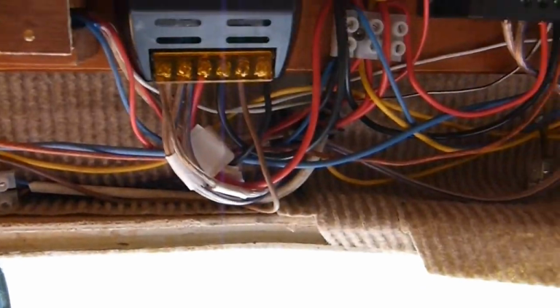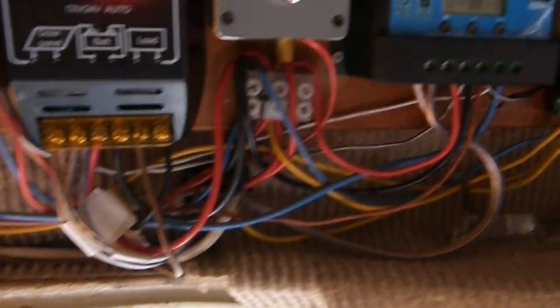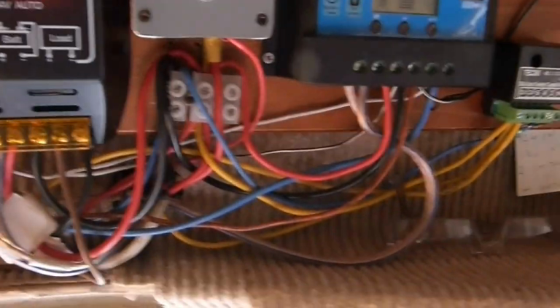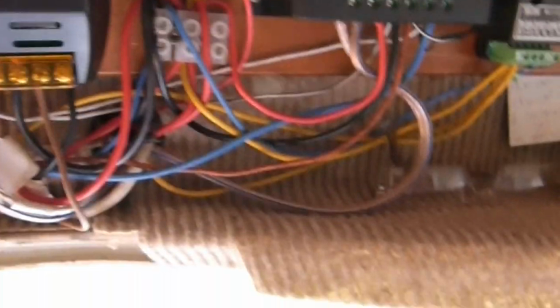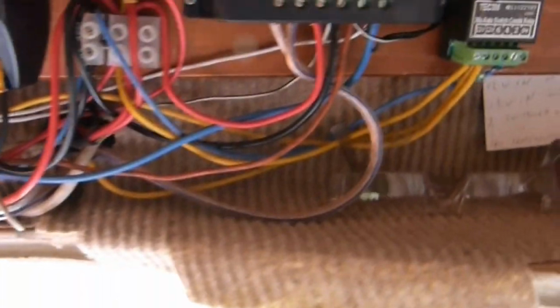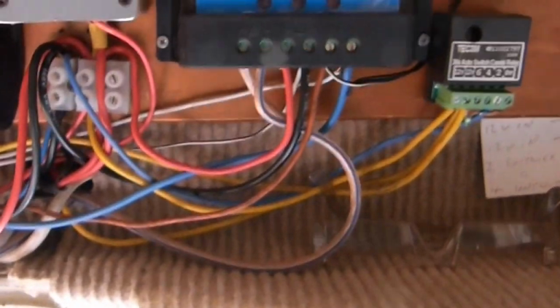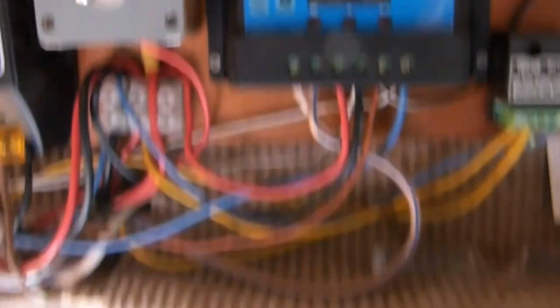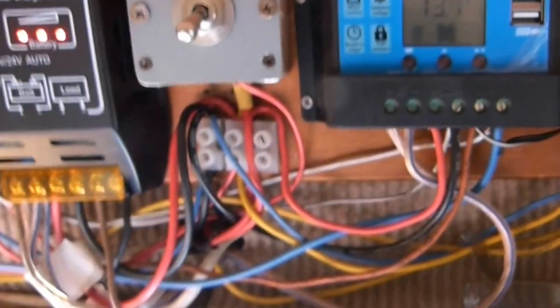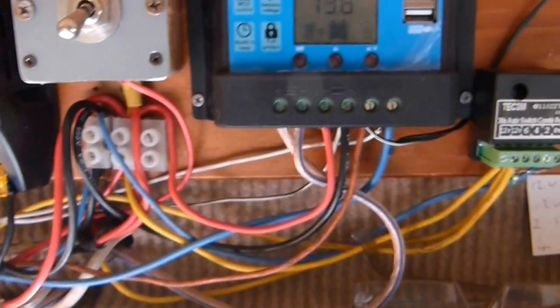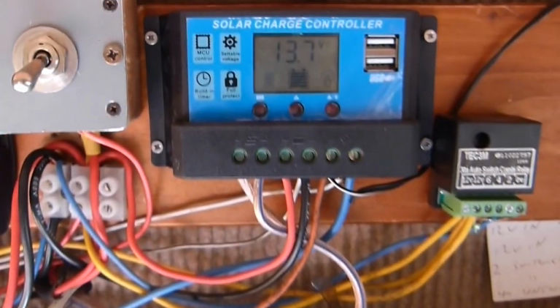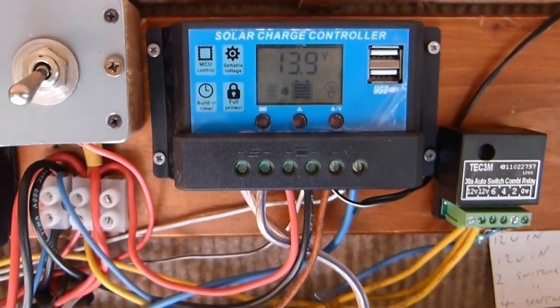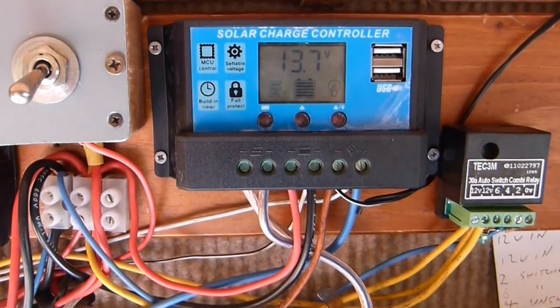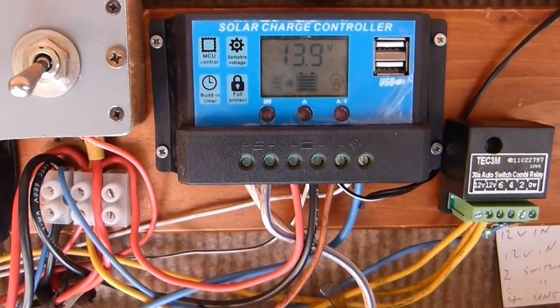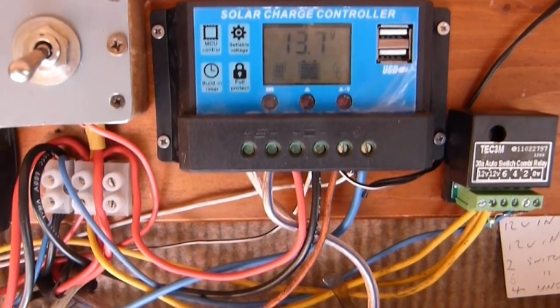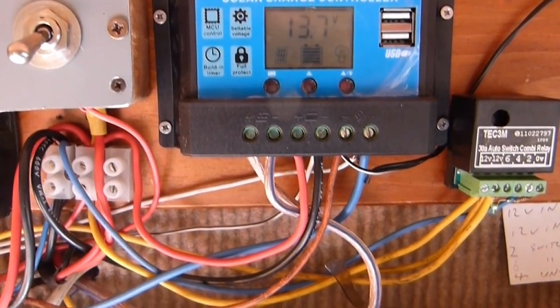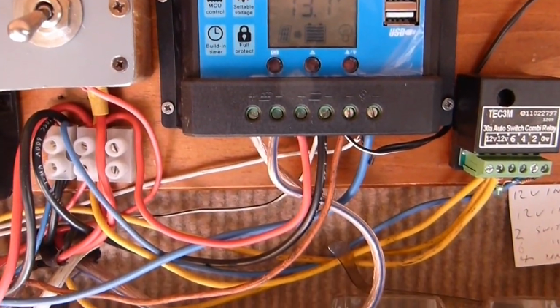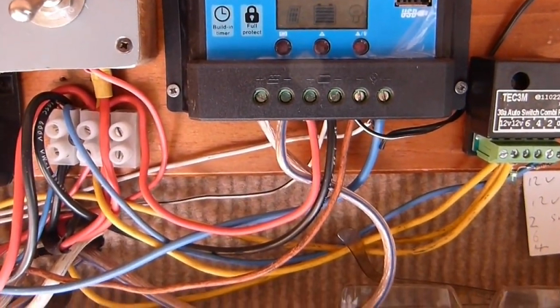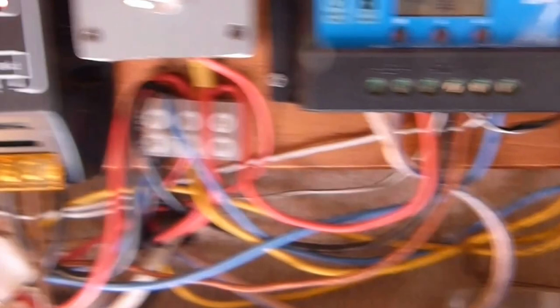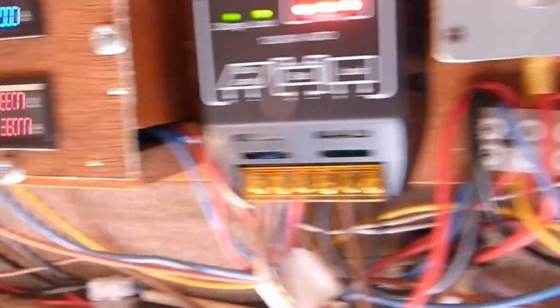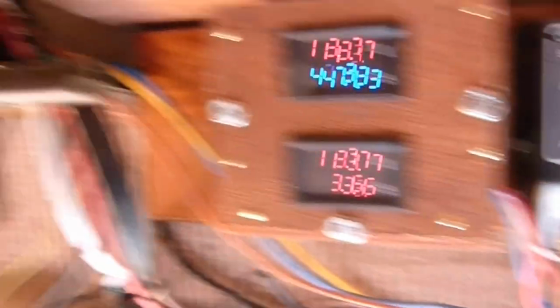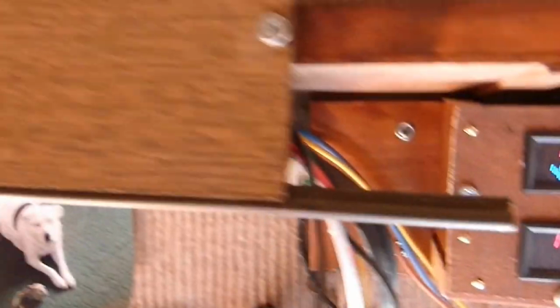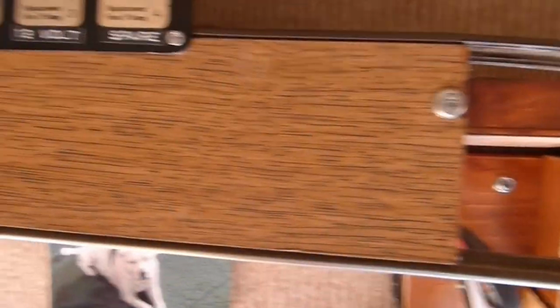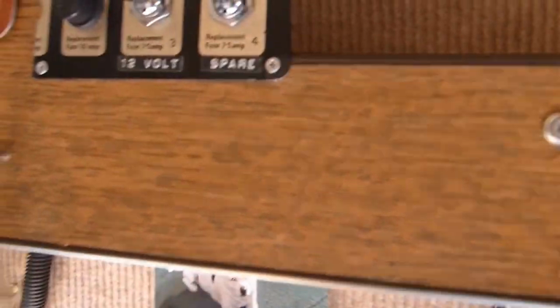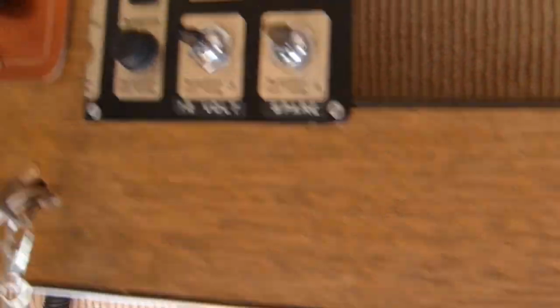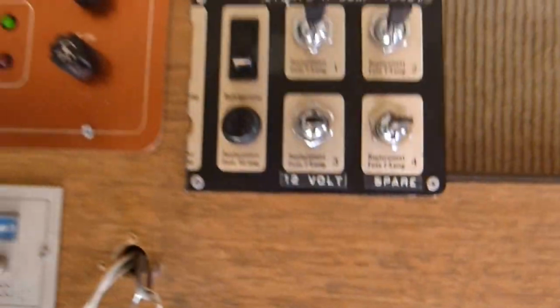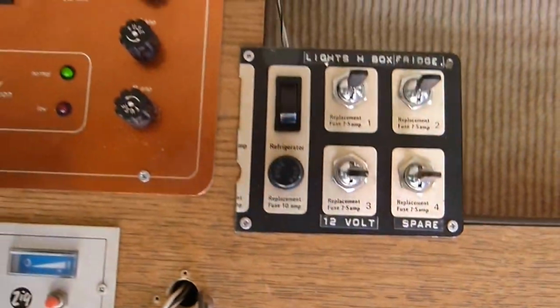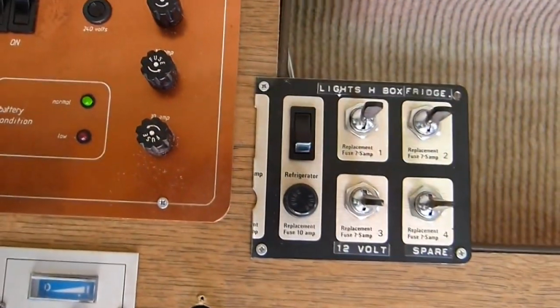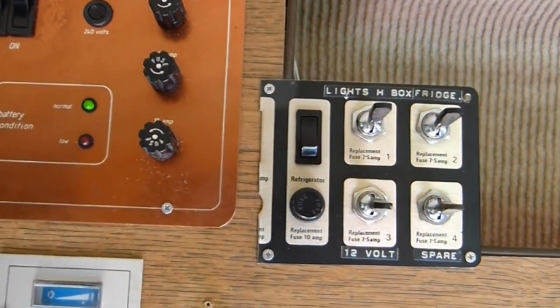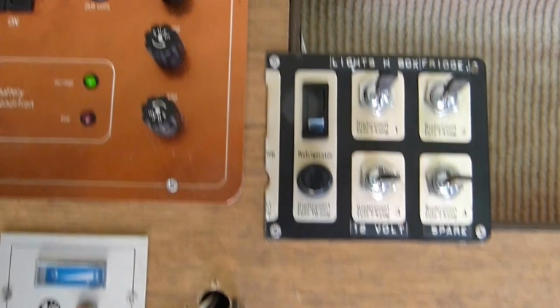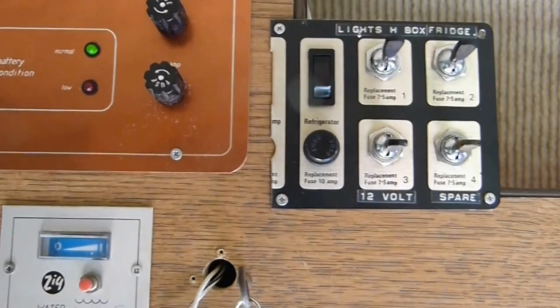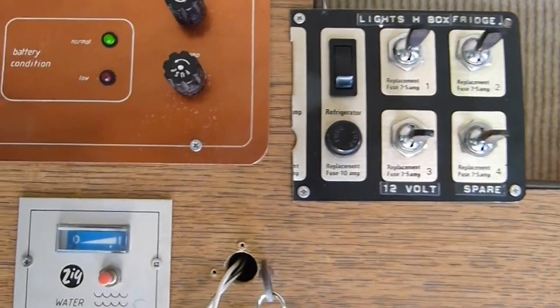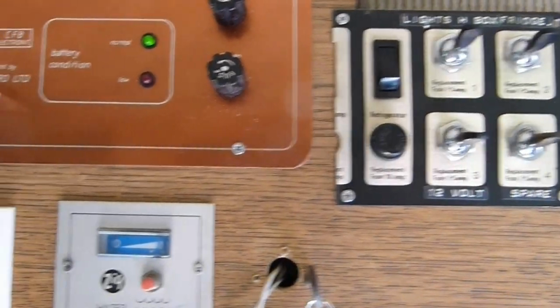I got that box there which was to control the fridge, but it's actually playing up a bit. That switch there is switched off at the moment.